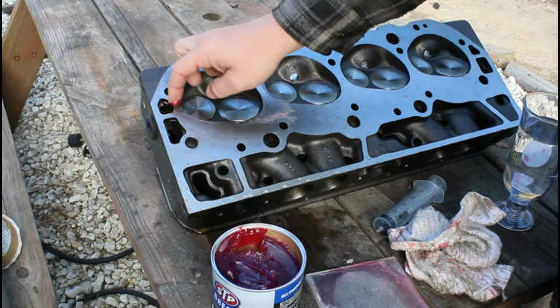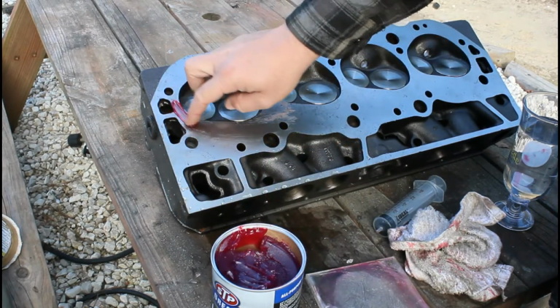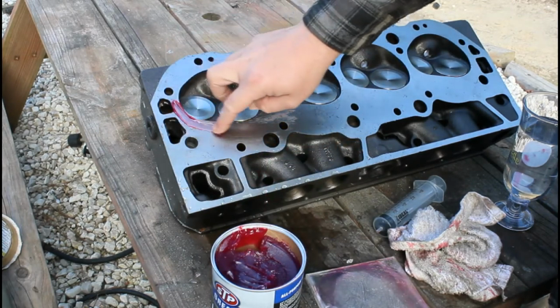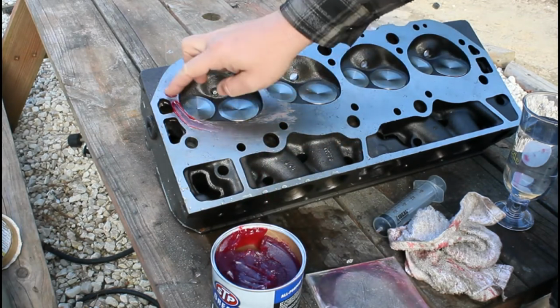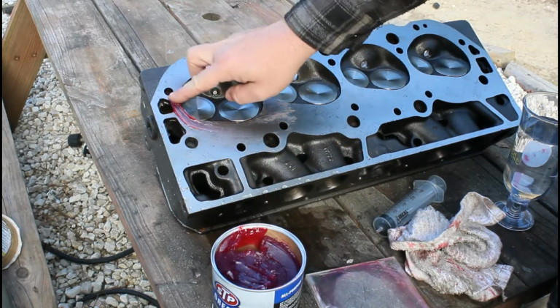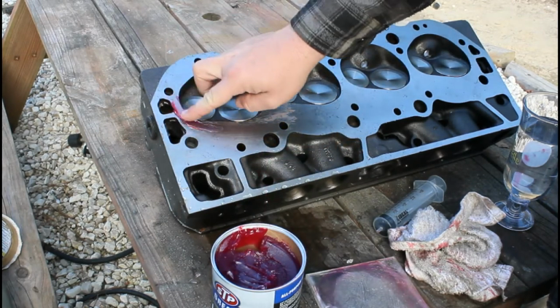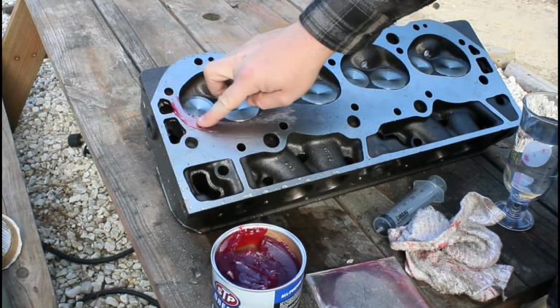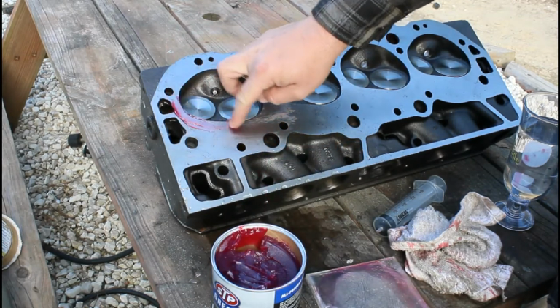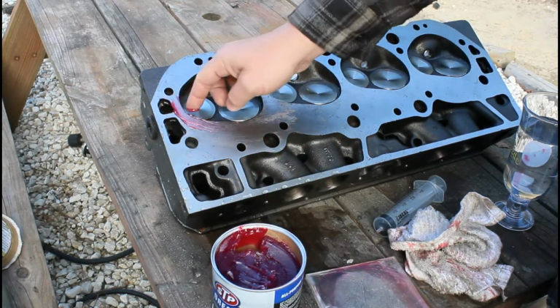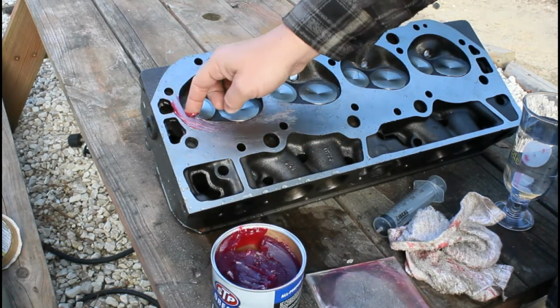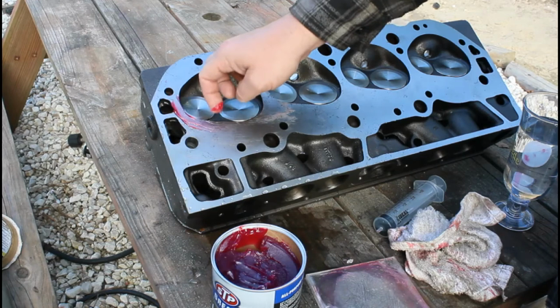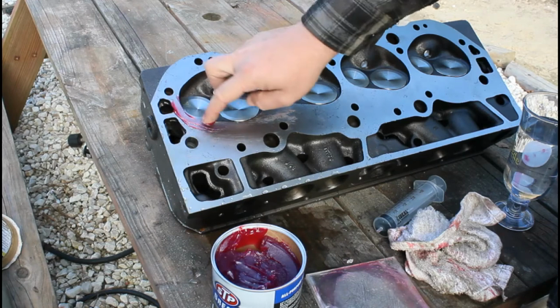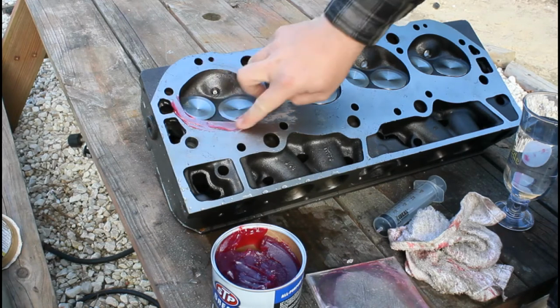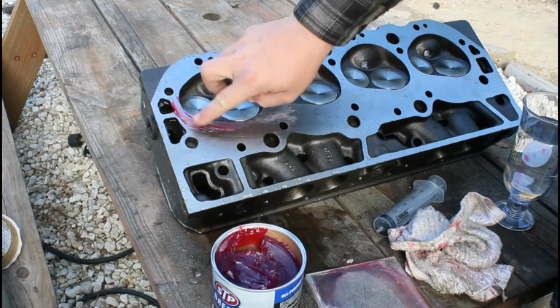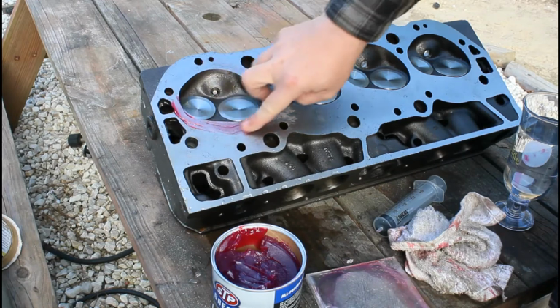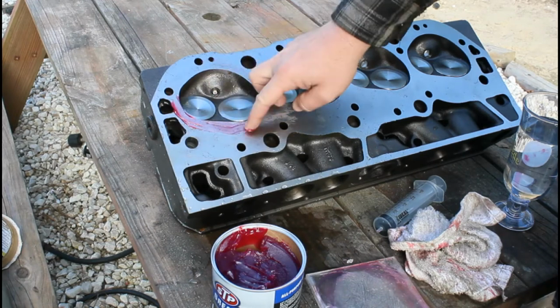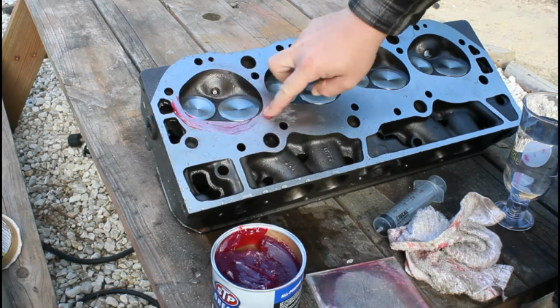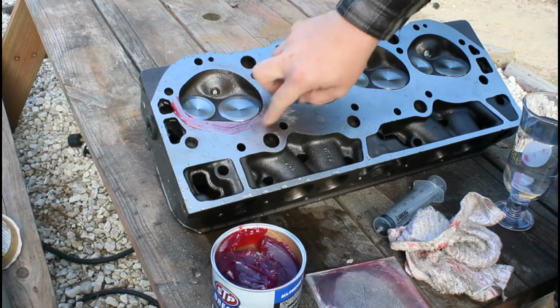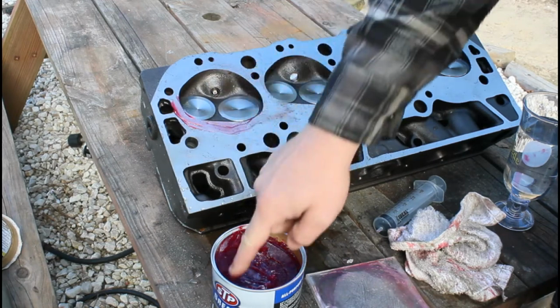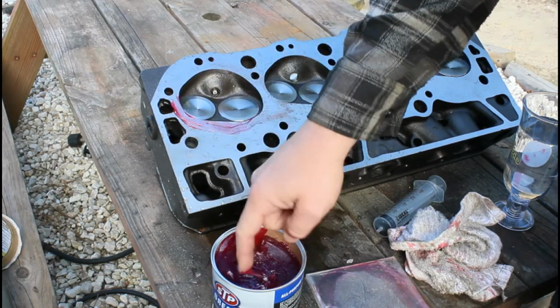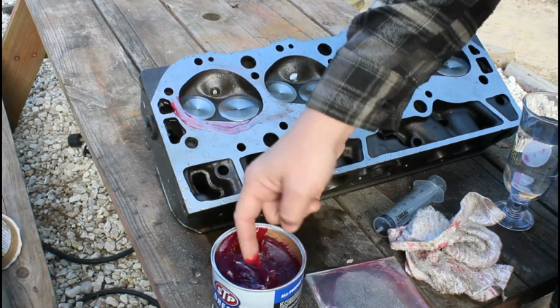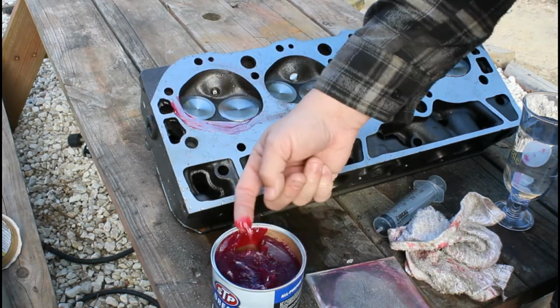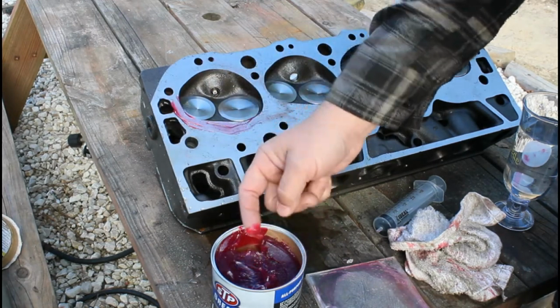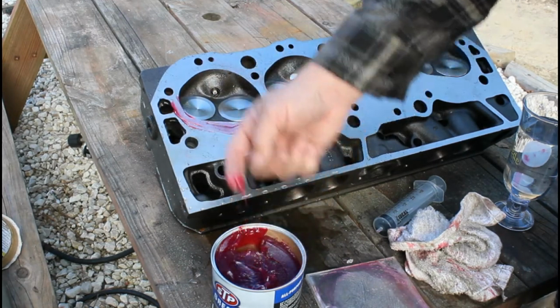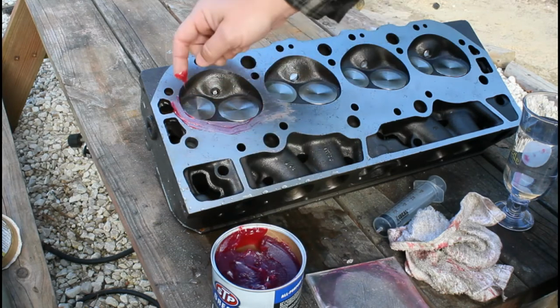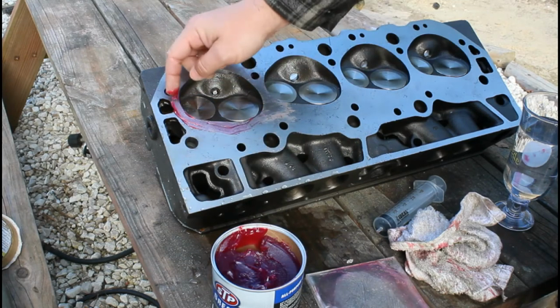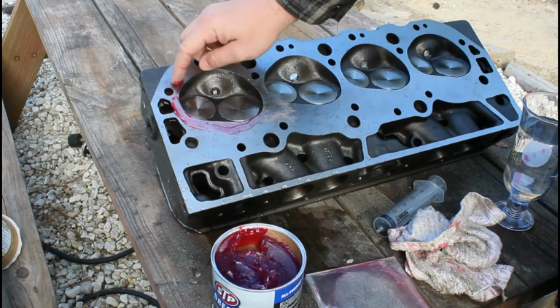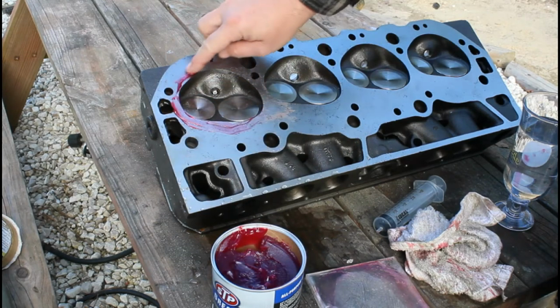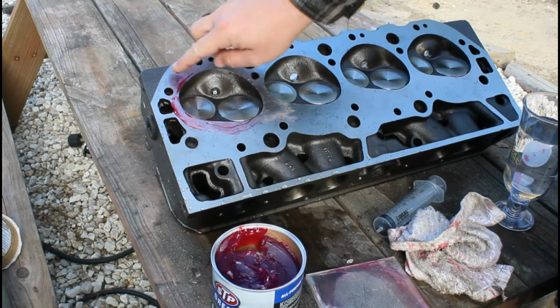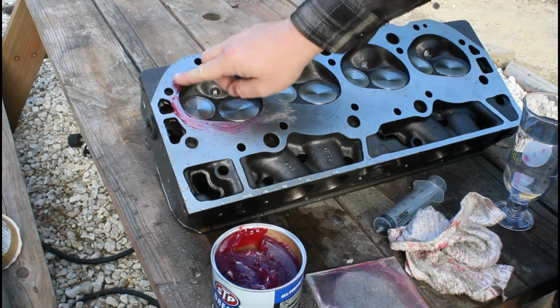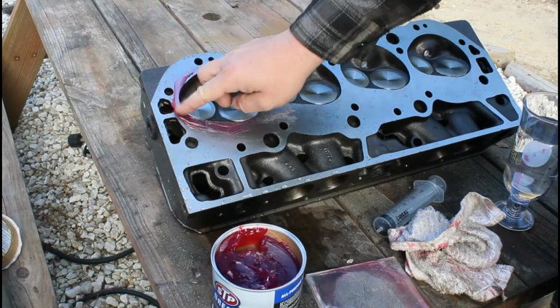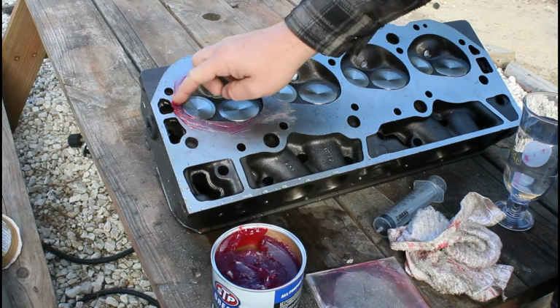Now if you read on the forums, everybody asks what CC are your heads and says you need to have the machine shop CC your heads — well you don't have to have them do it. You can invest one time in this stuff and use it over and over again.